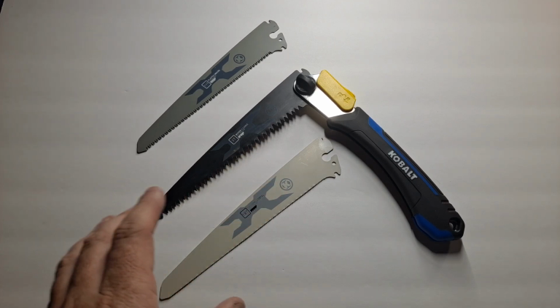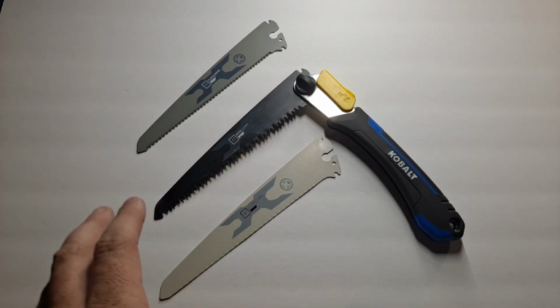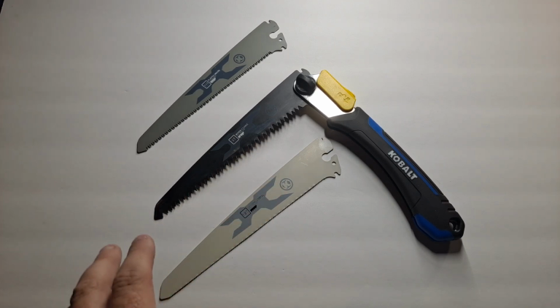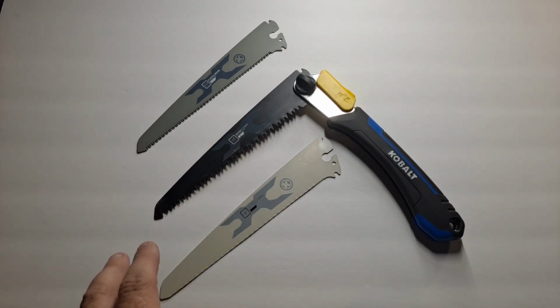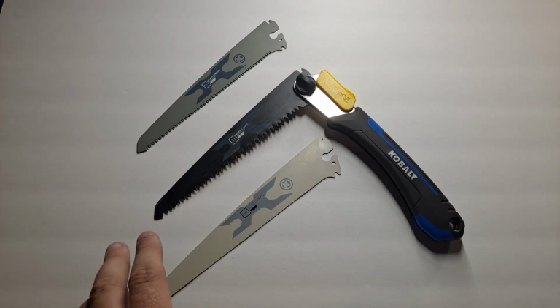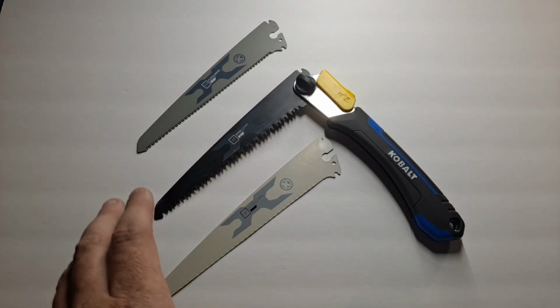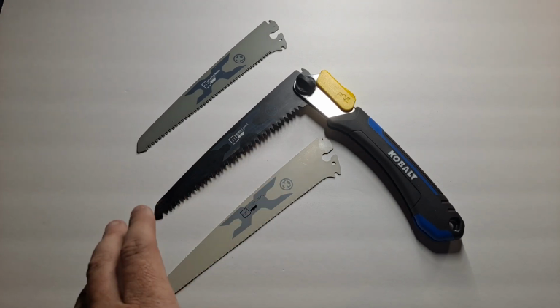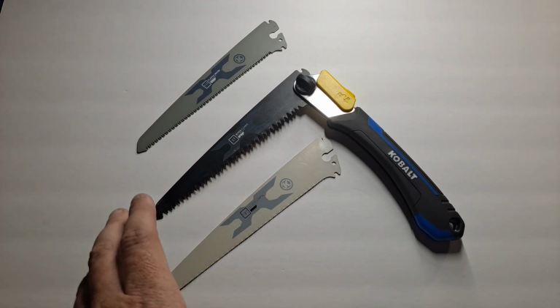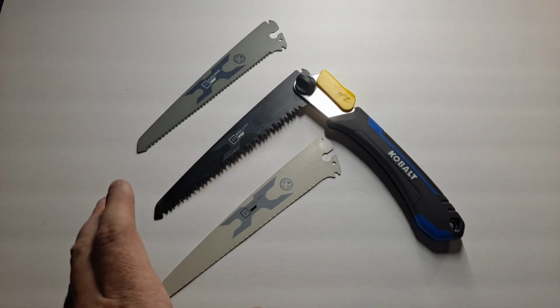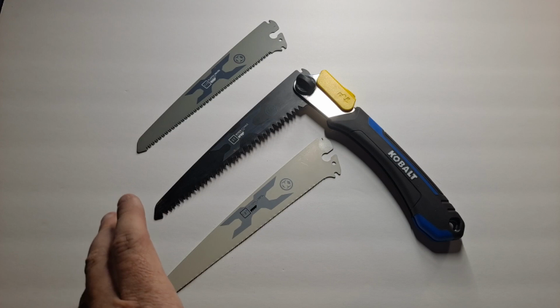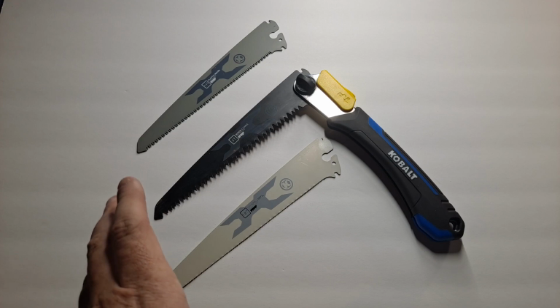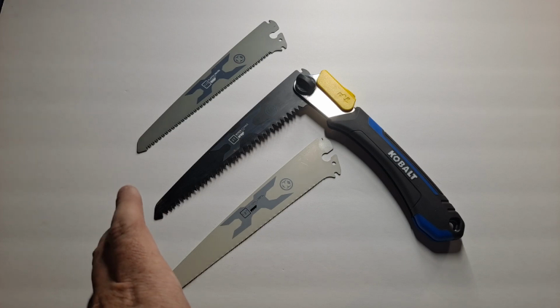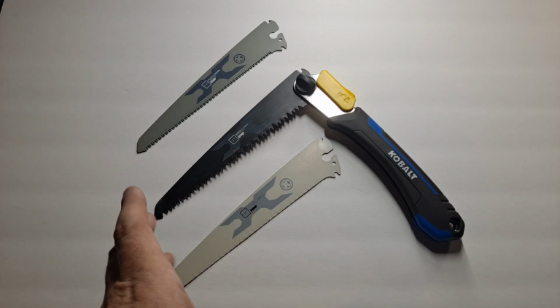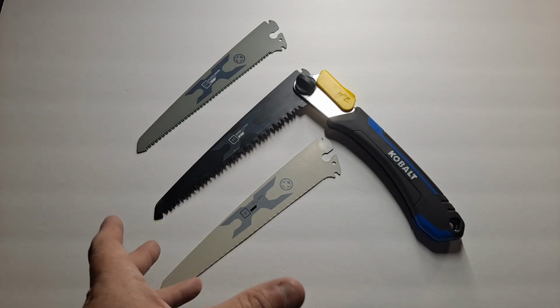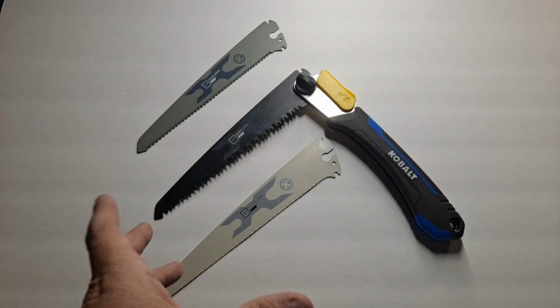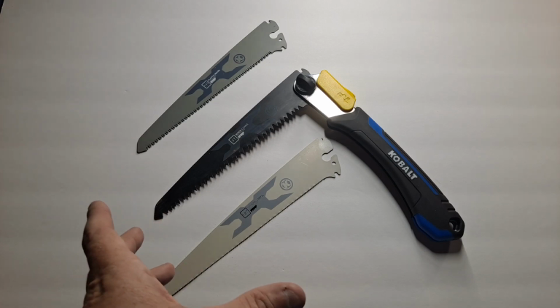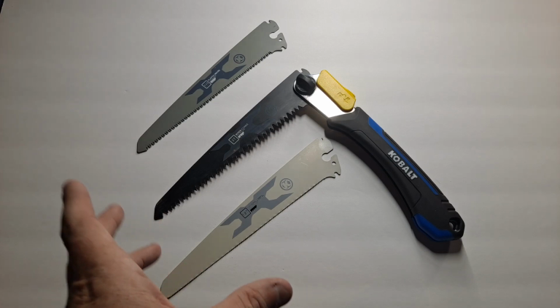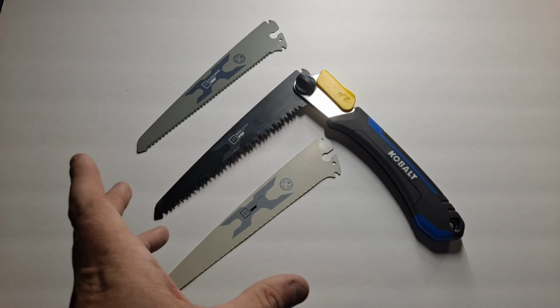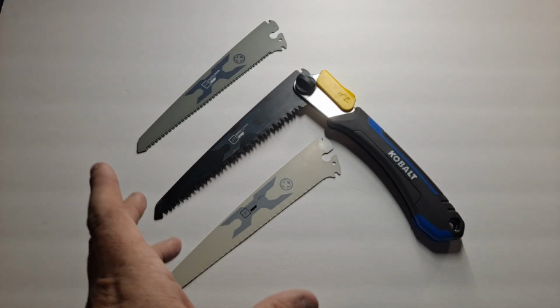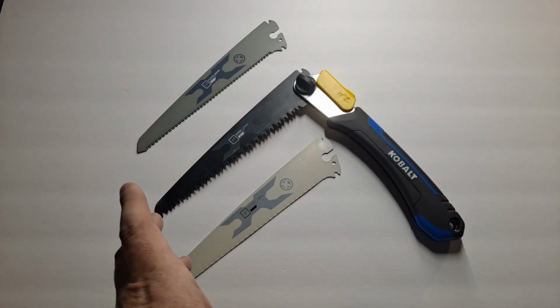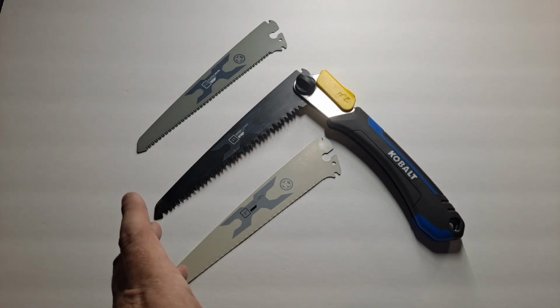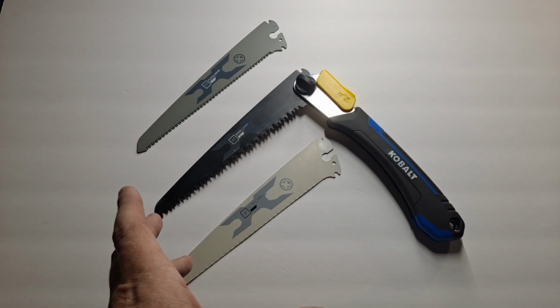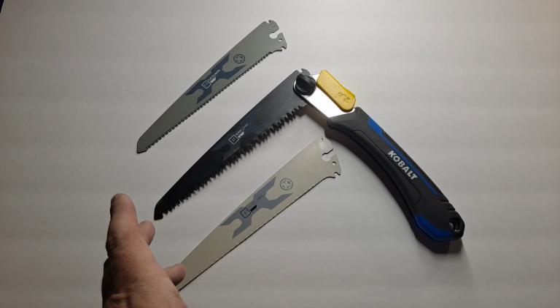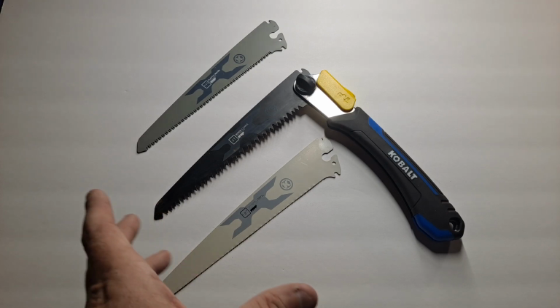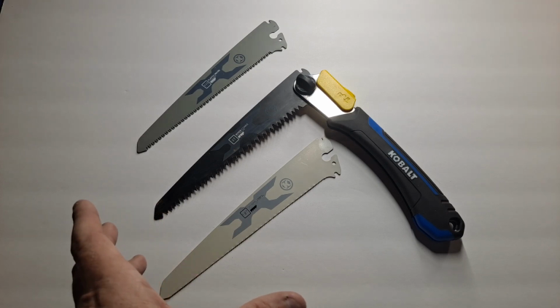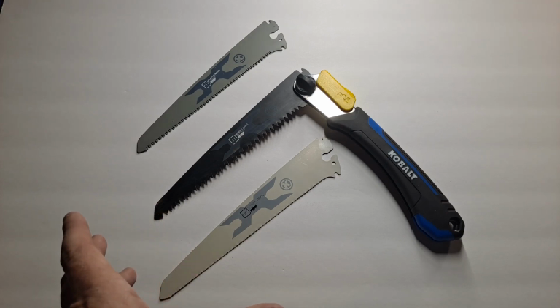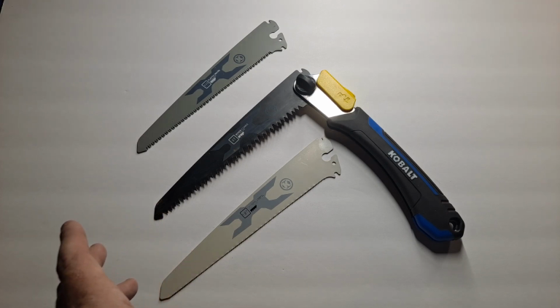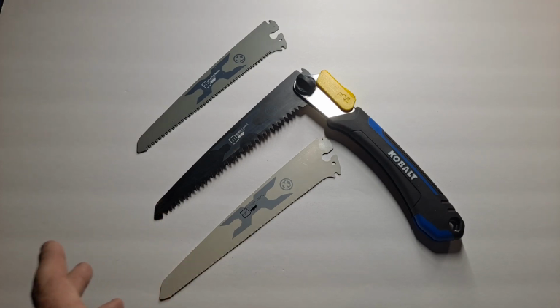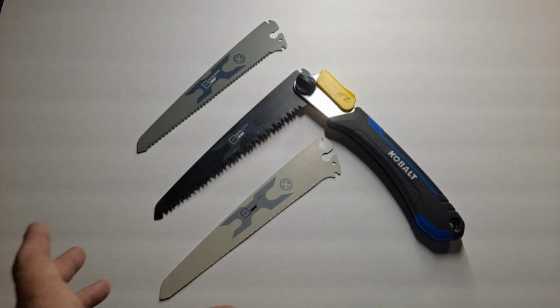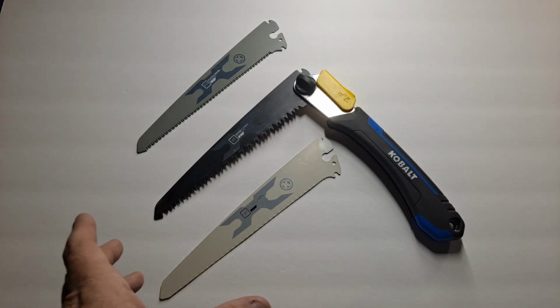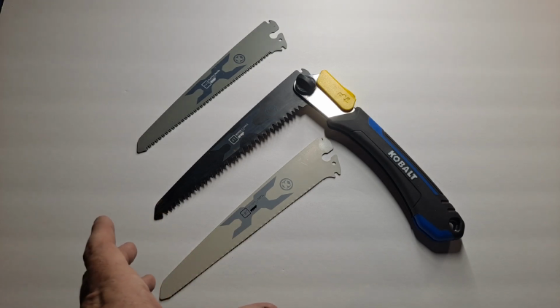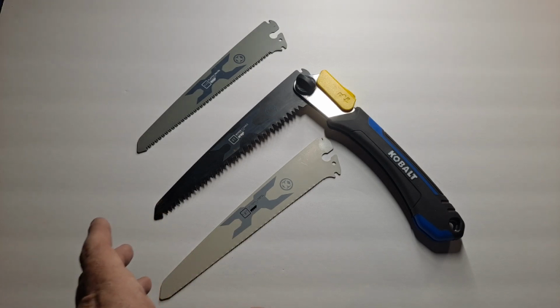This is a Cobalt brand tool. Cobalt, if you're not sure or if you're out of the country or area, is a home improvement store like a Home Depot — just another competitor based here in Mooresville, North Carolina.